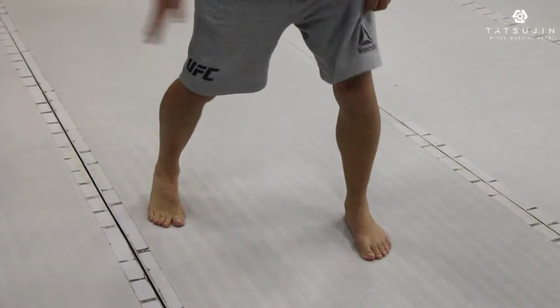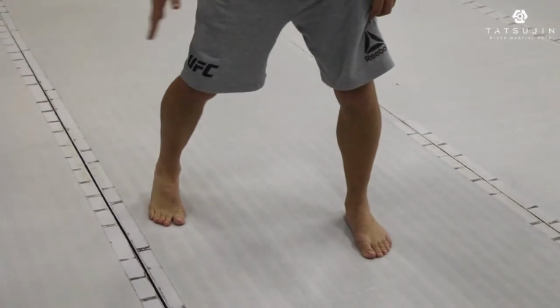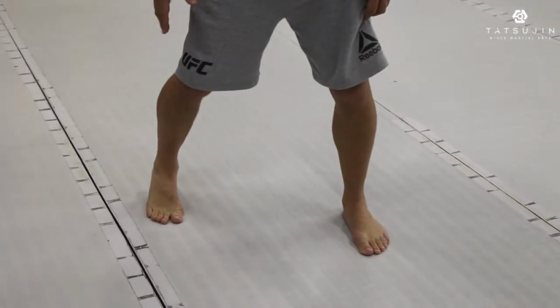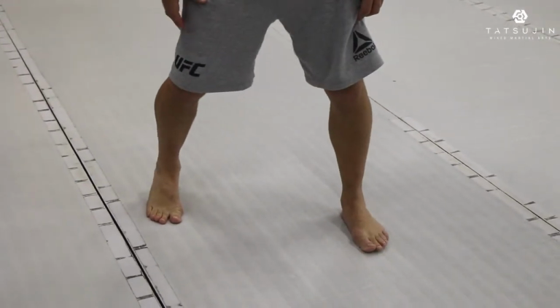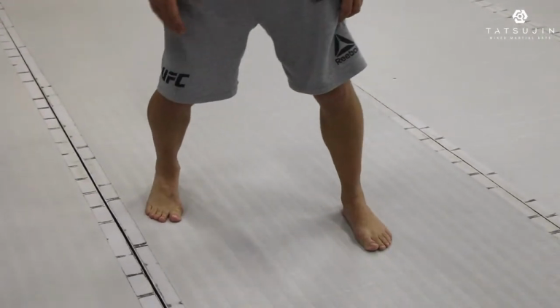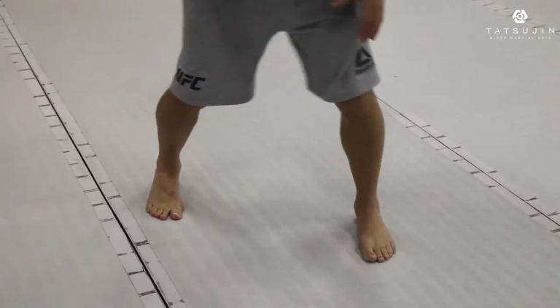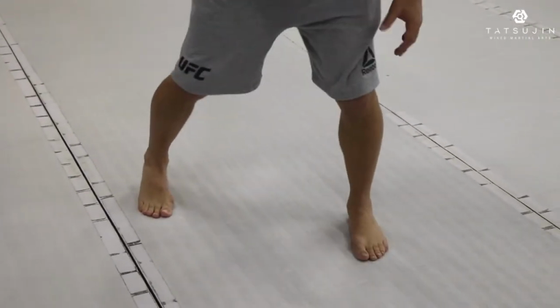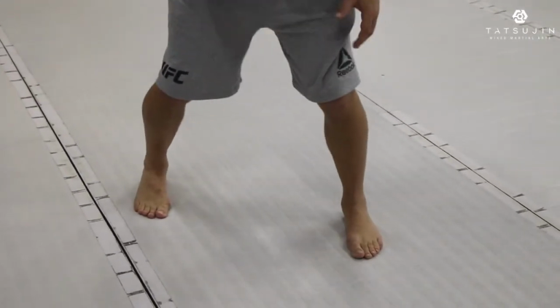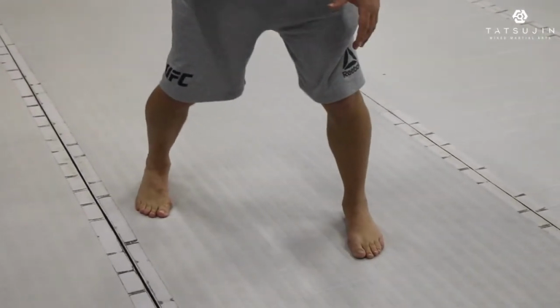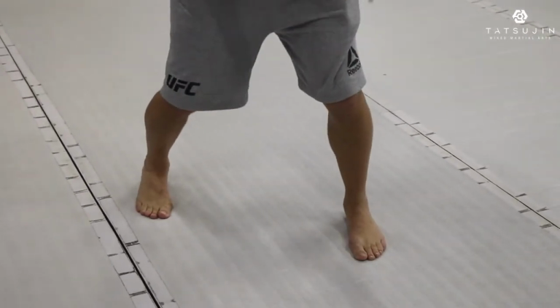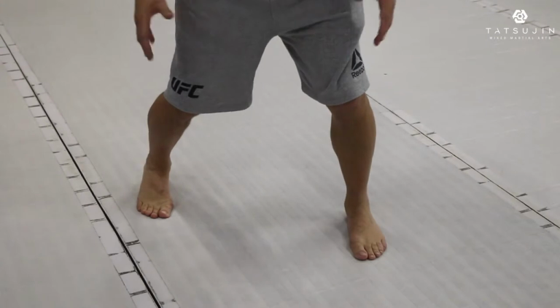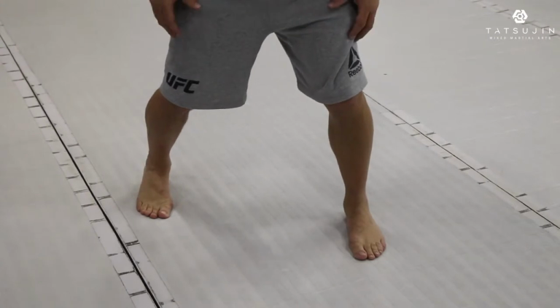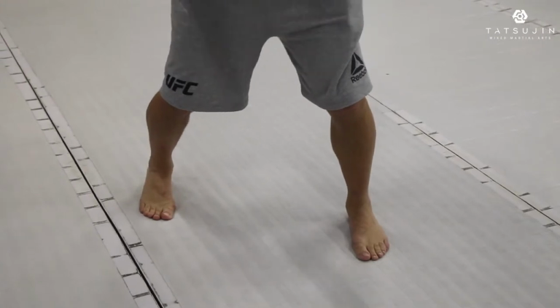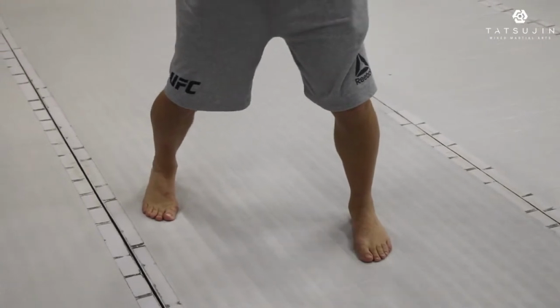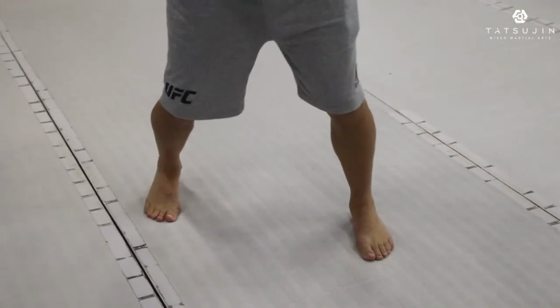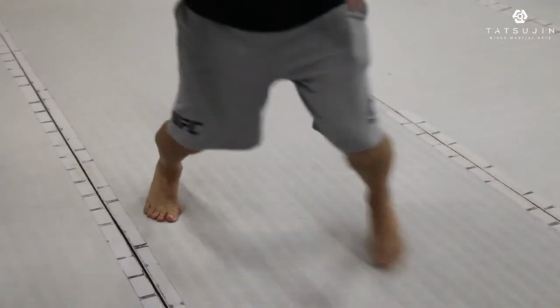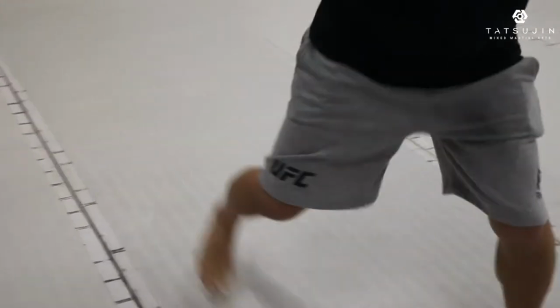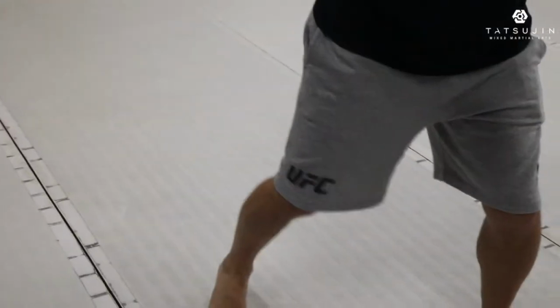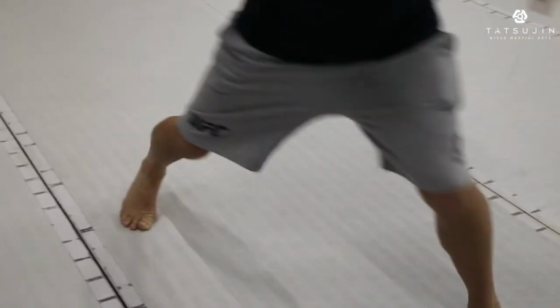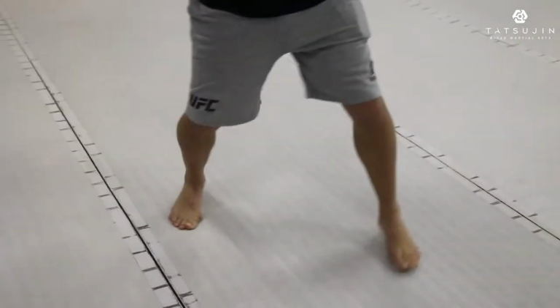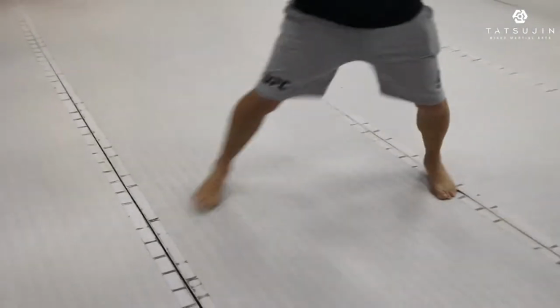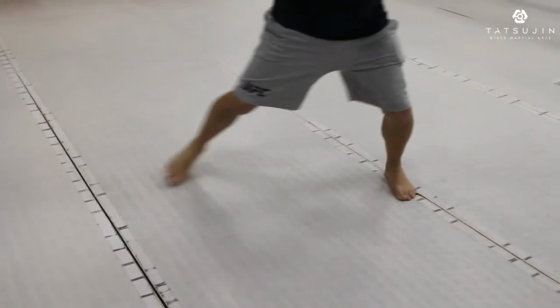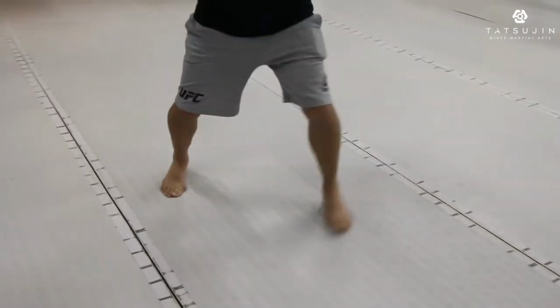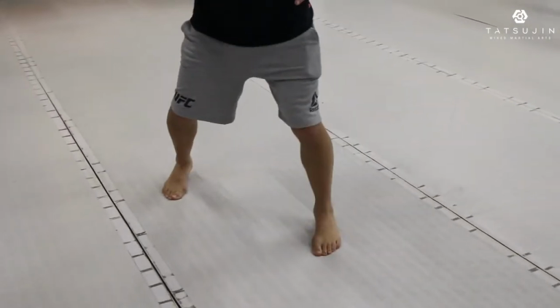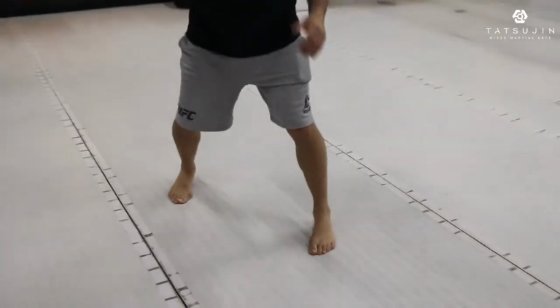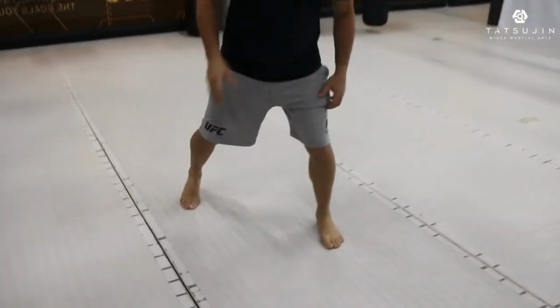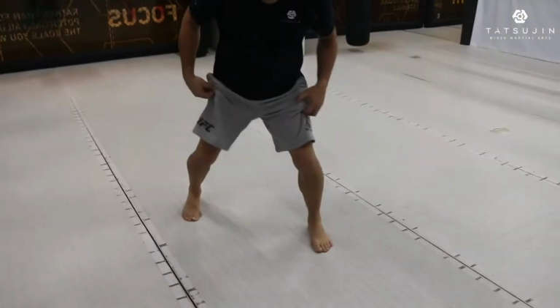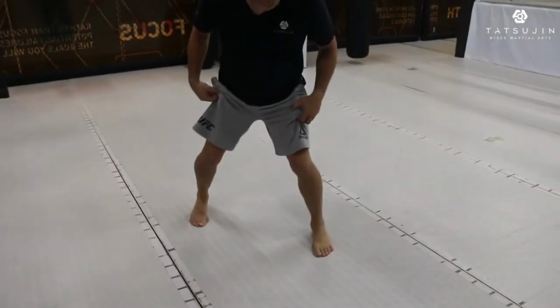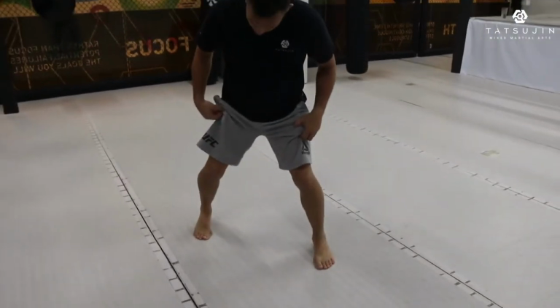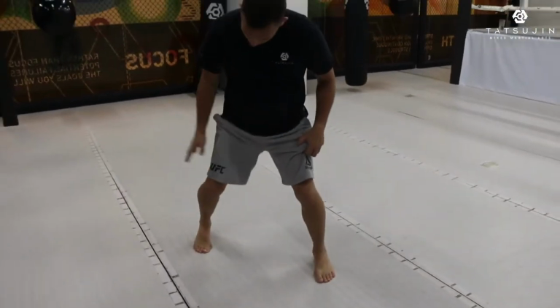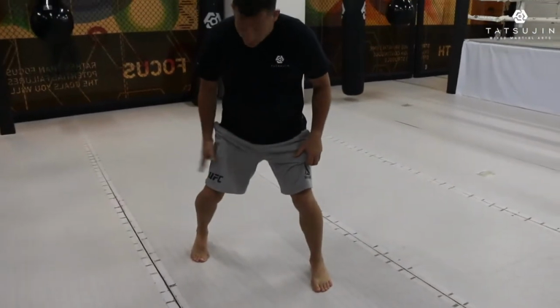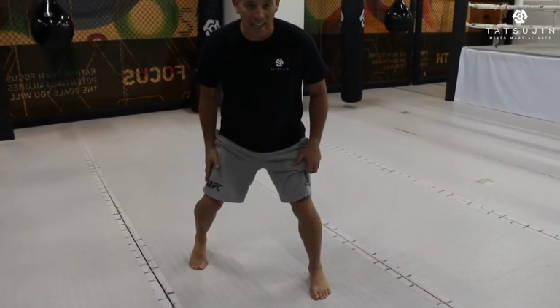My back foot is always on my toes. My left foot a little bit inside. Why am I always on my toes? Because from here I can move quick — wherever I want to go I can move quick. So that's why I'm always on my toes, at least on my back leg.